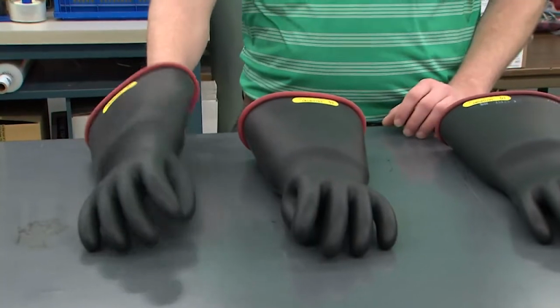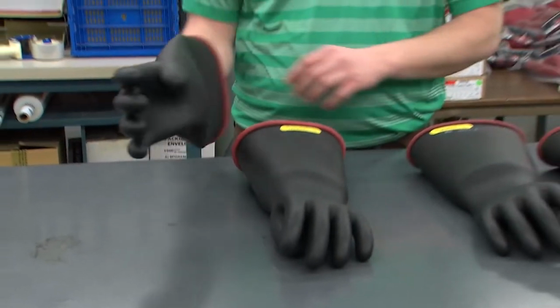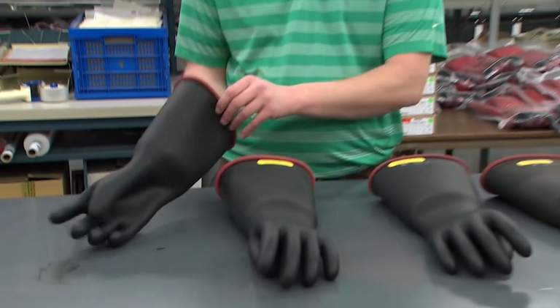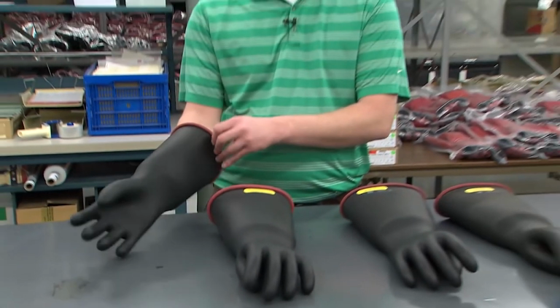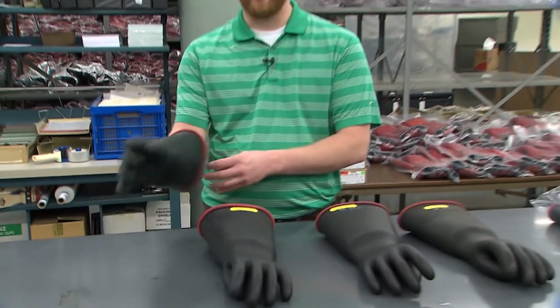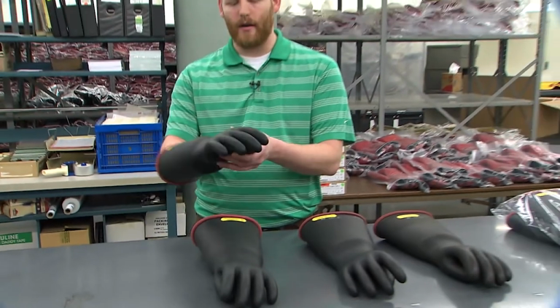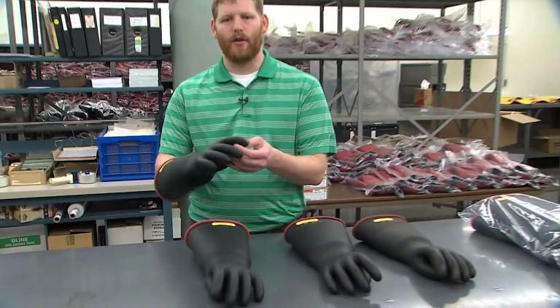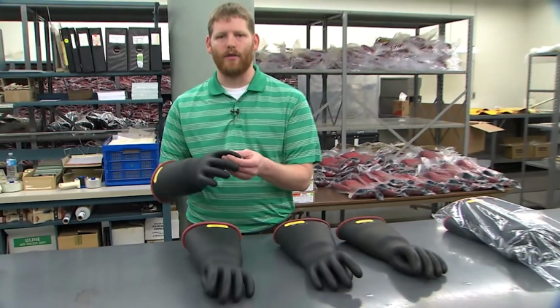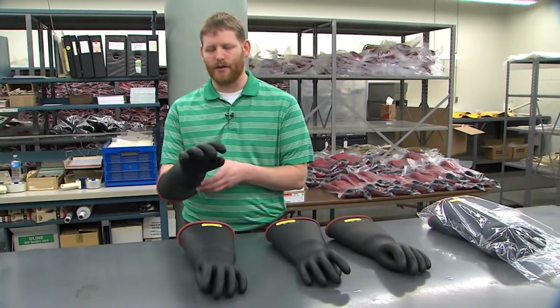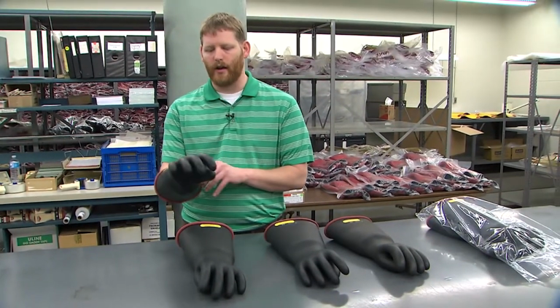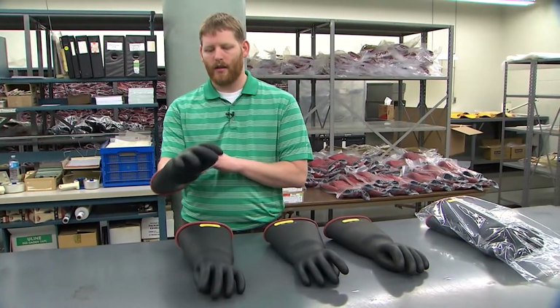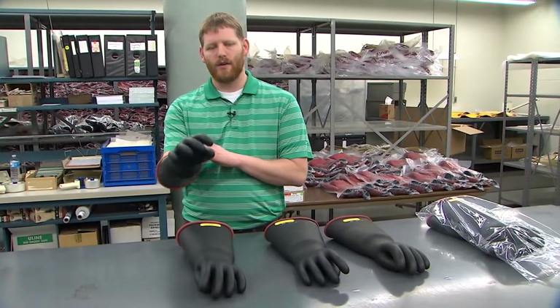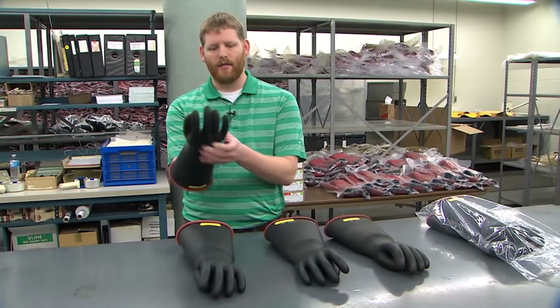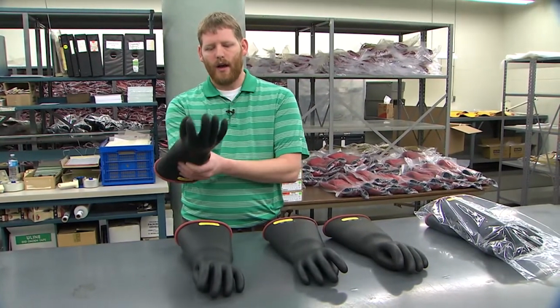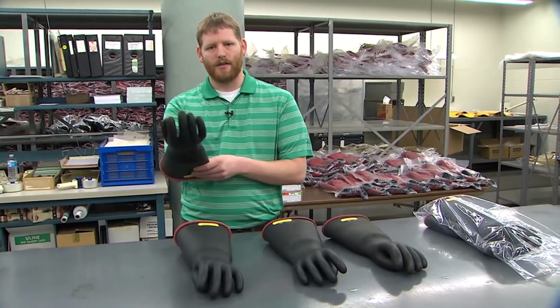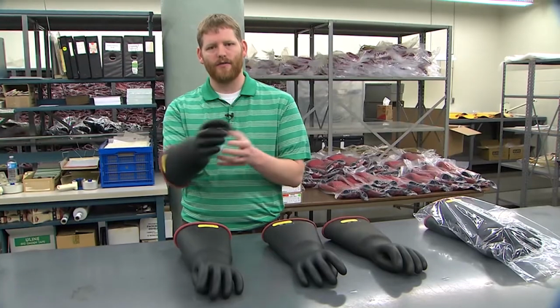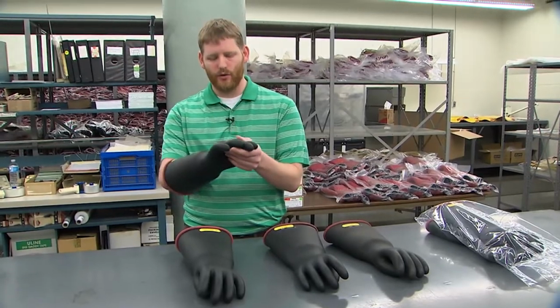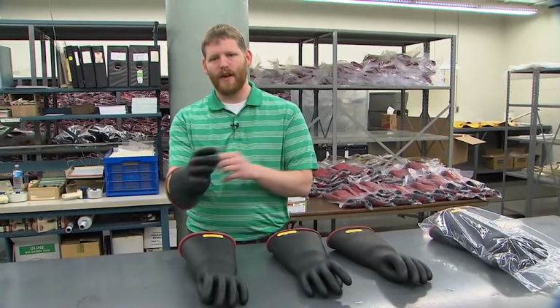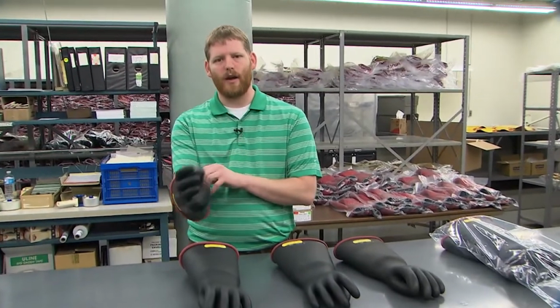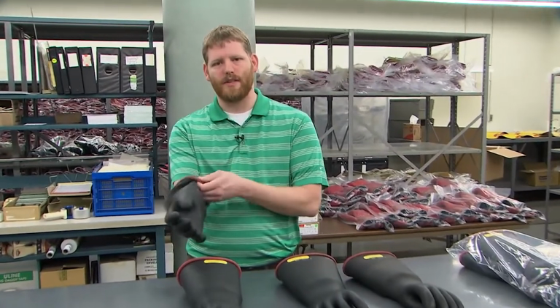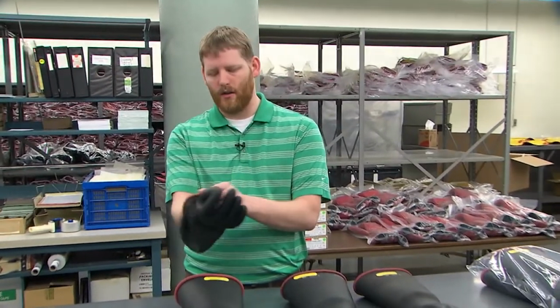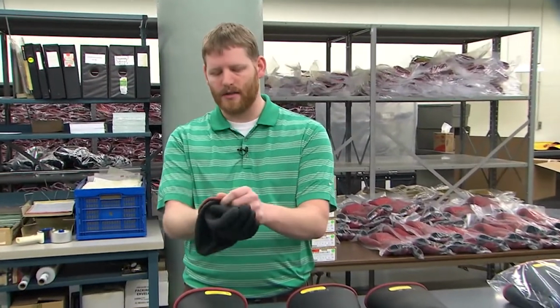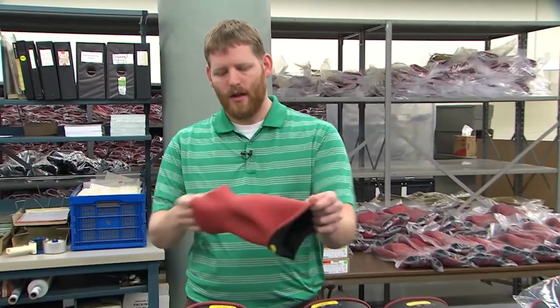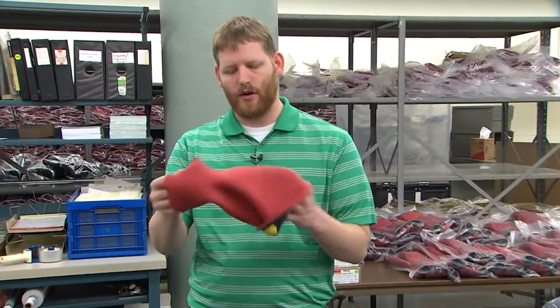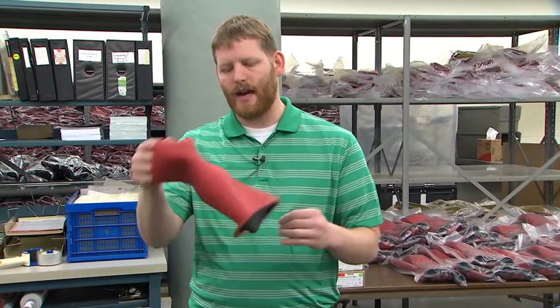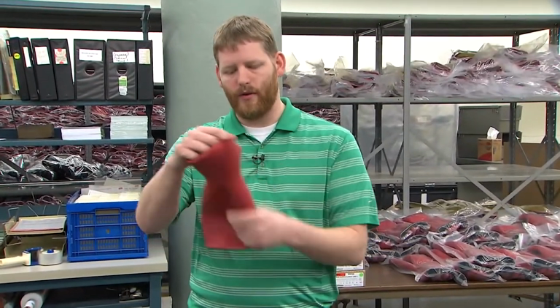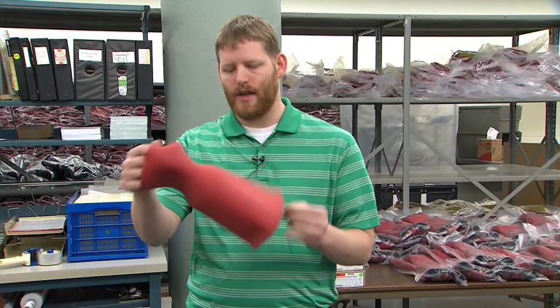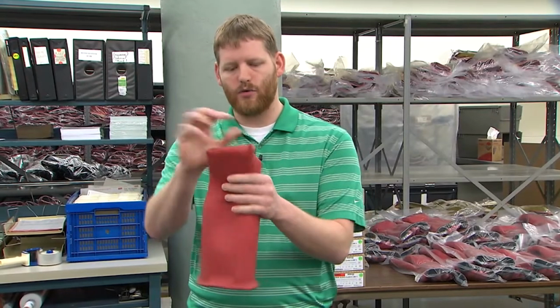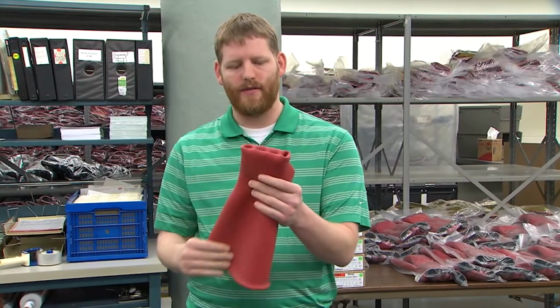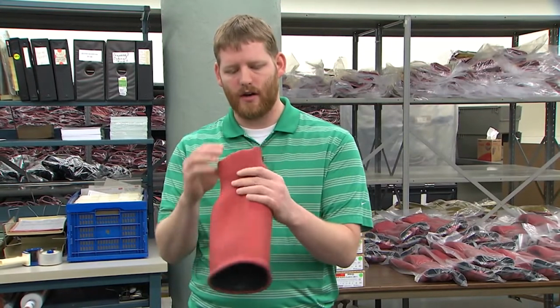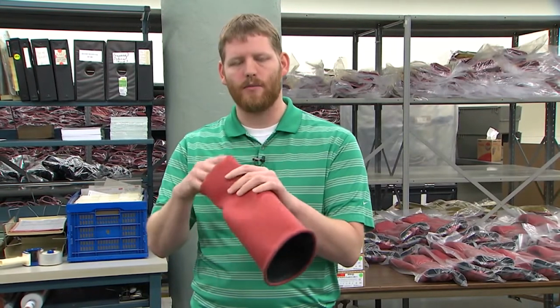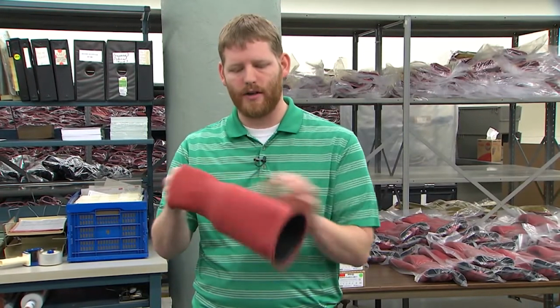After the gloves are visually inspected, they're brought down to the third and final inspection area. The gloves are once again inspected for visual defects that might have been missed in our other processes. We turn them inside out and feel for those same defects — tears, scrapes, or abrasions.